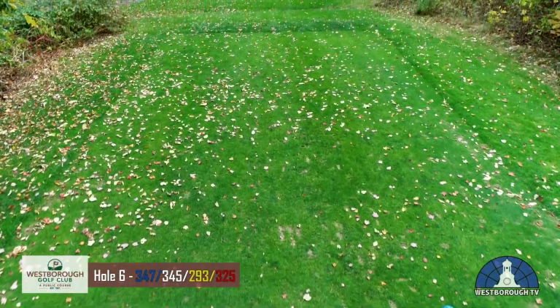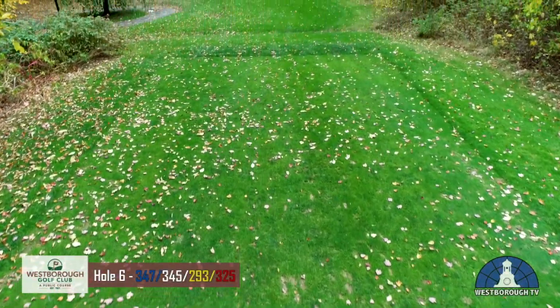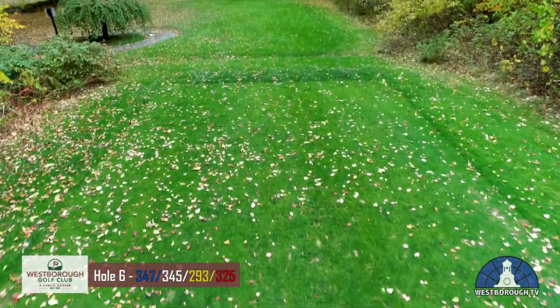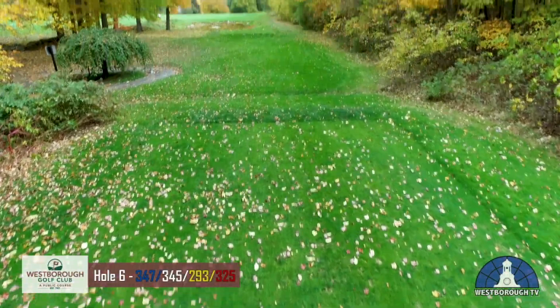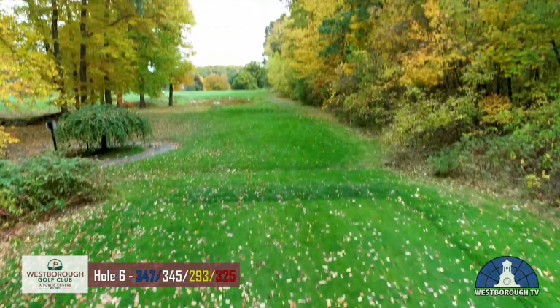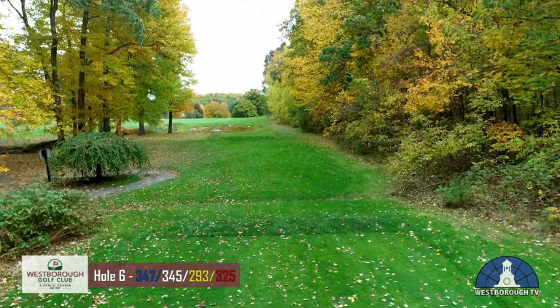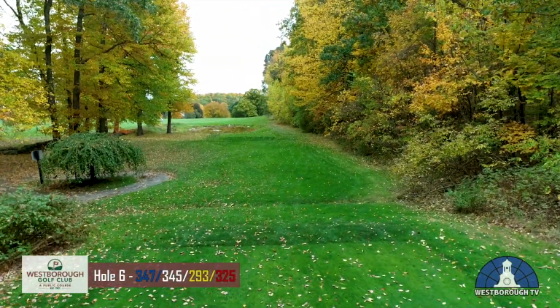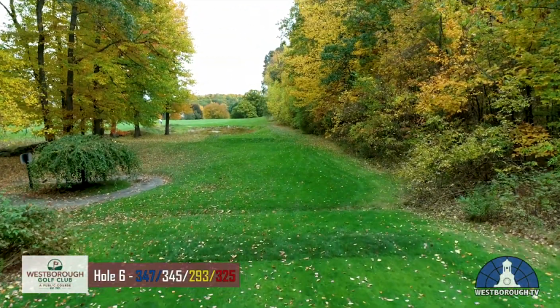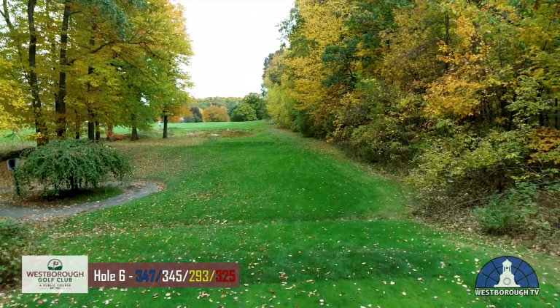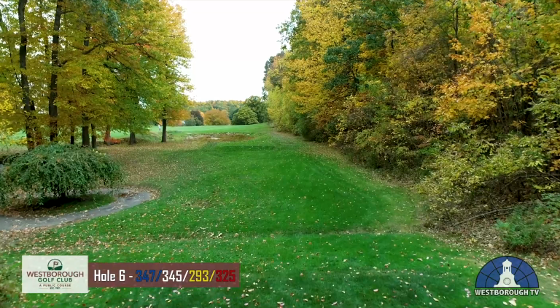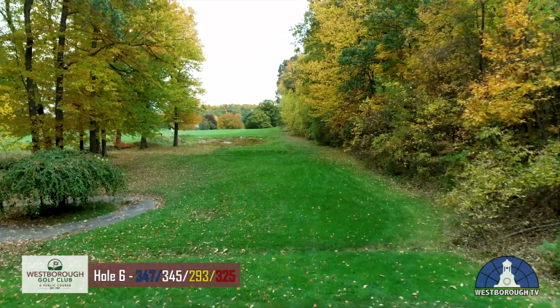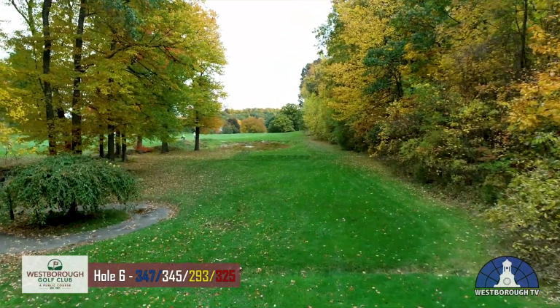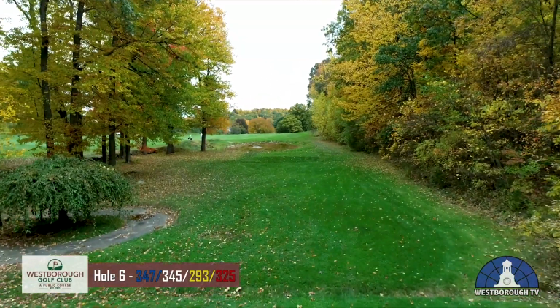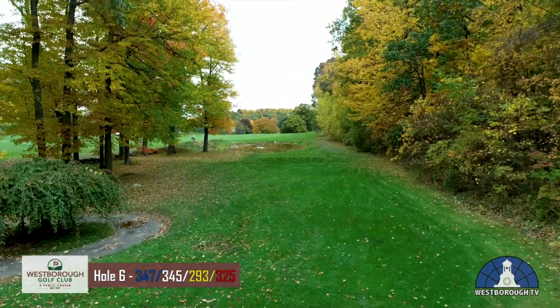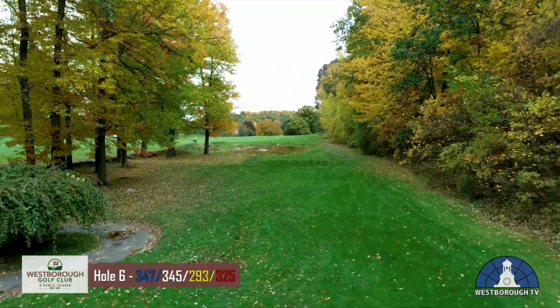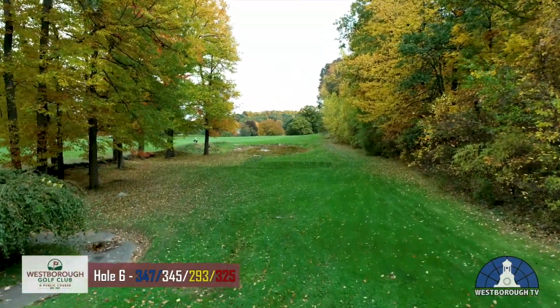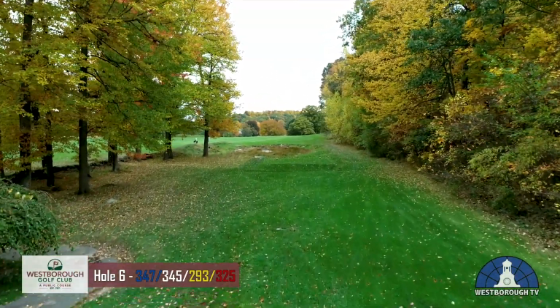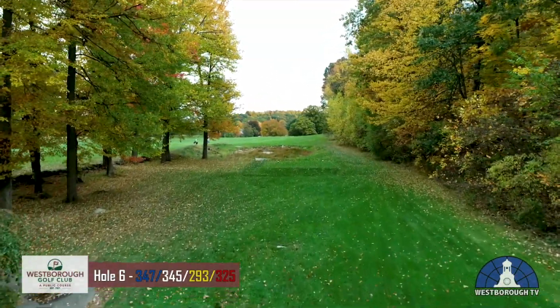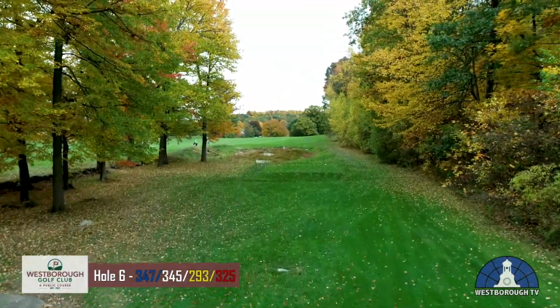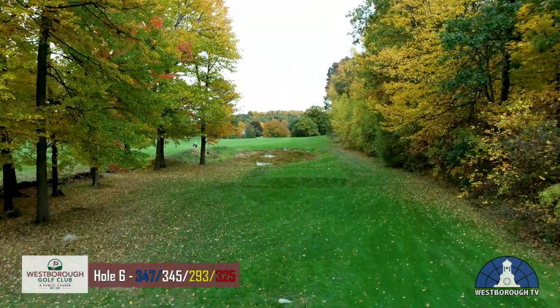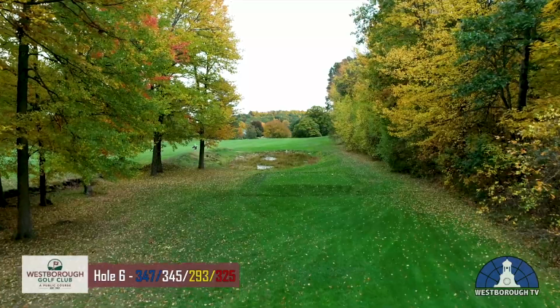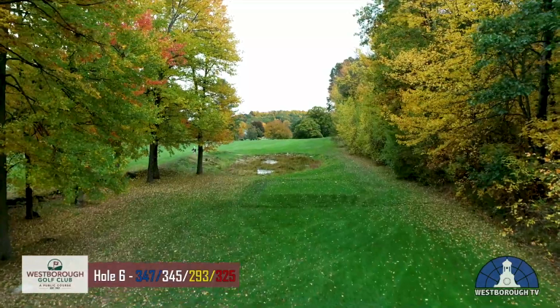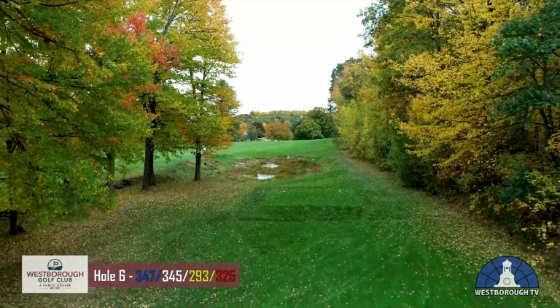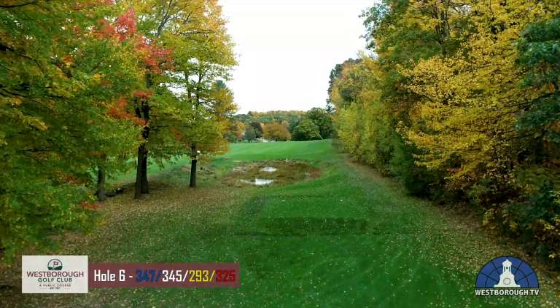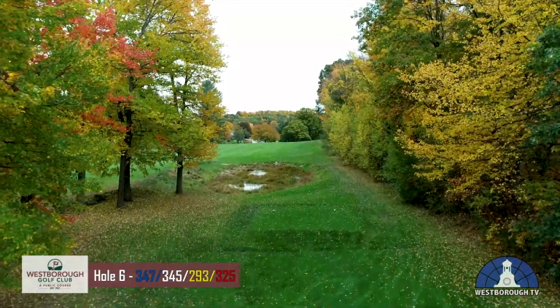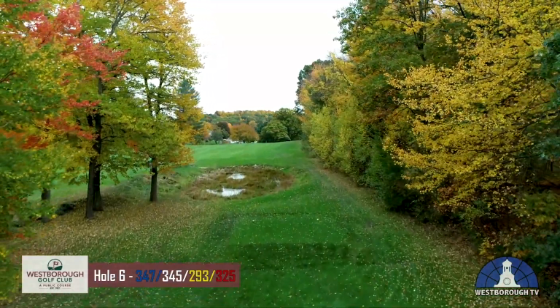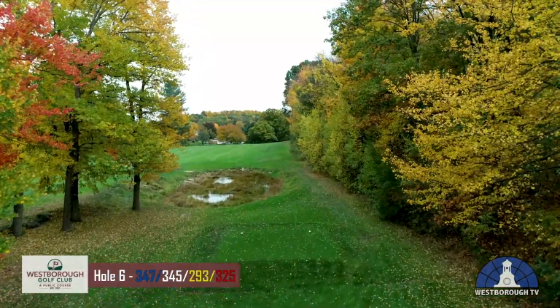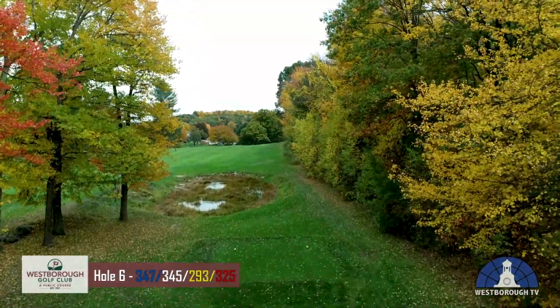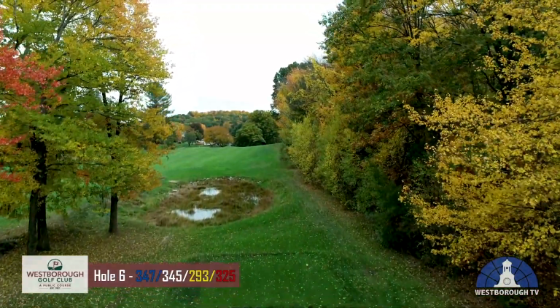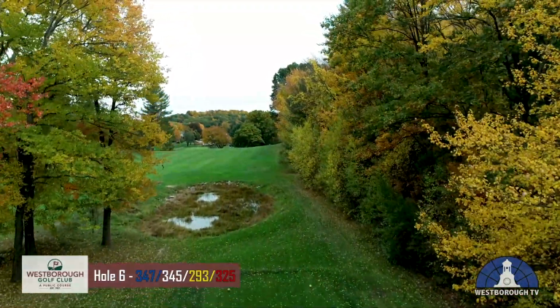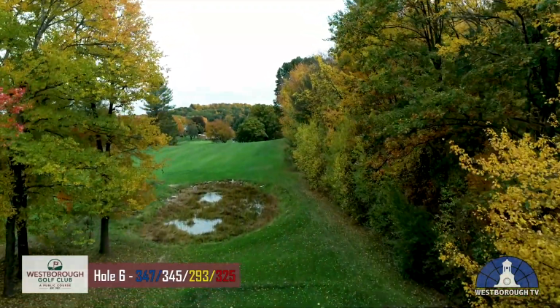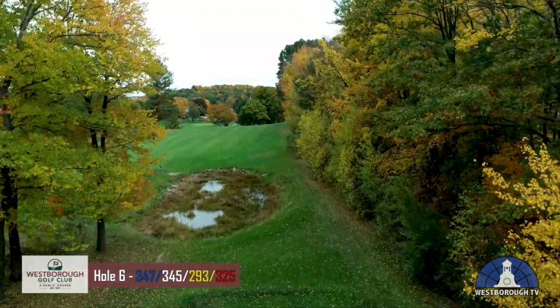The sixth hole is a par 4, measuring 347 yards from the back tees, with a challenging tee shot through the narrow chute. It's important to aim to the left side of the fairway for the best angle onto the green with your second shot.